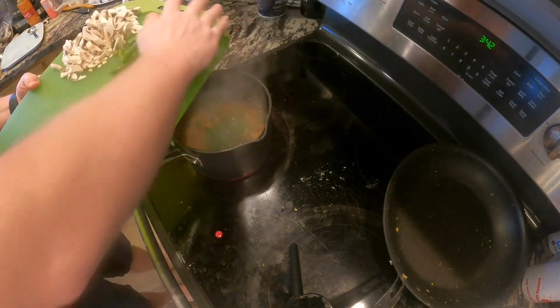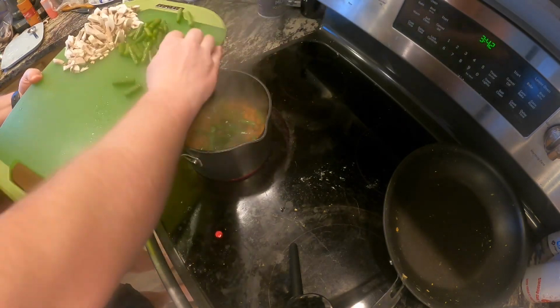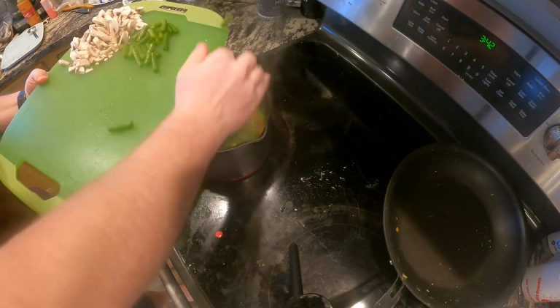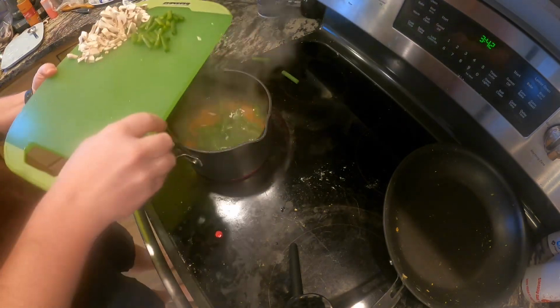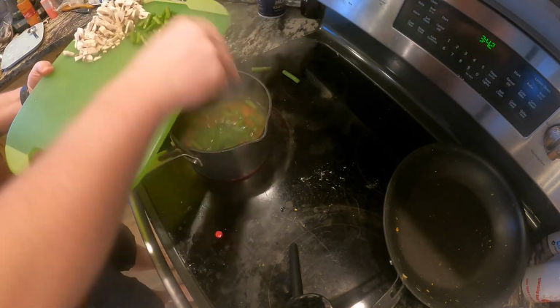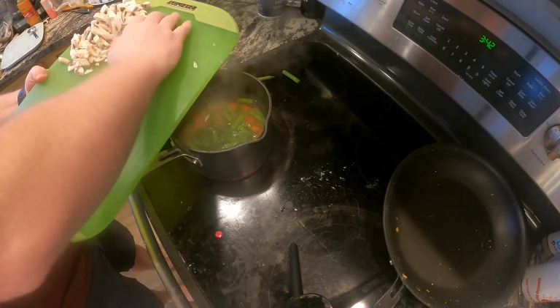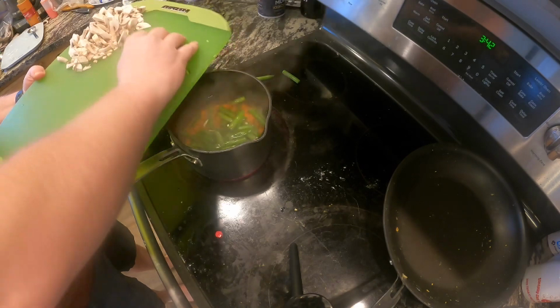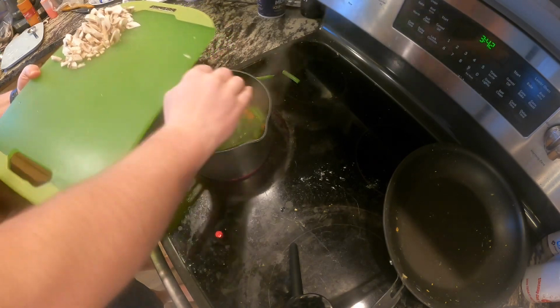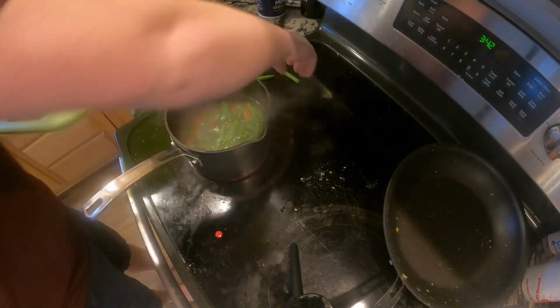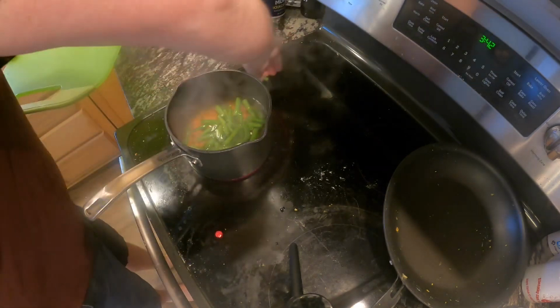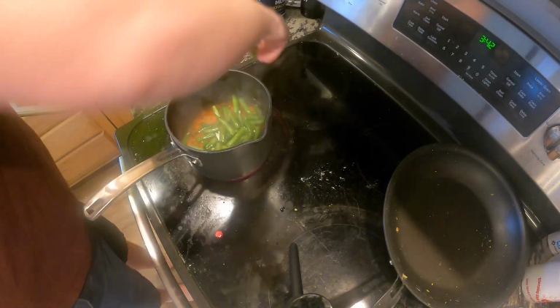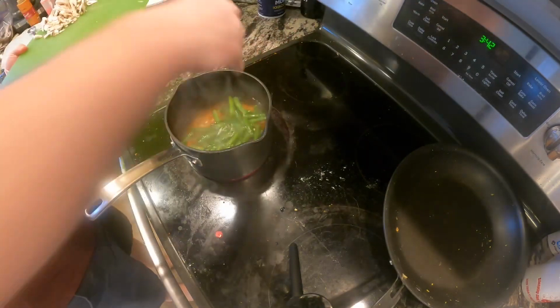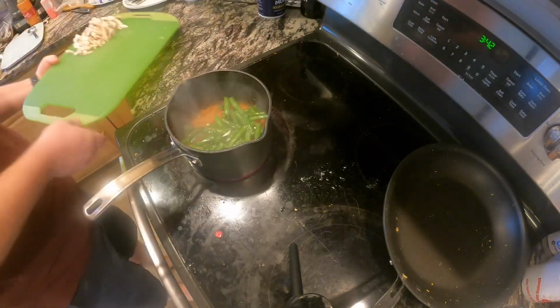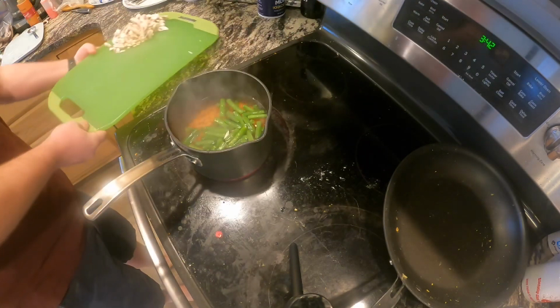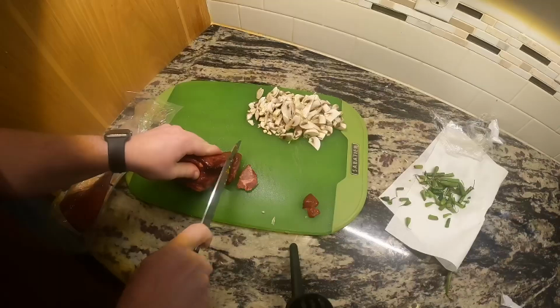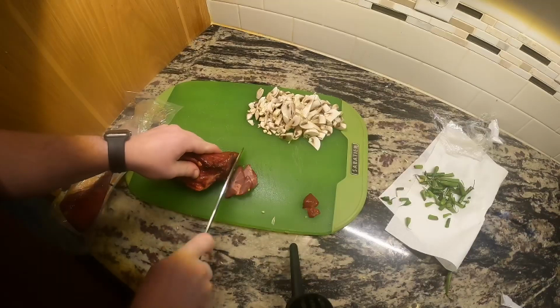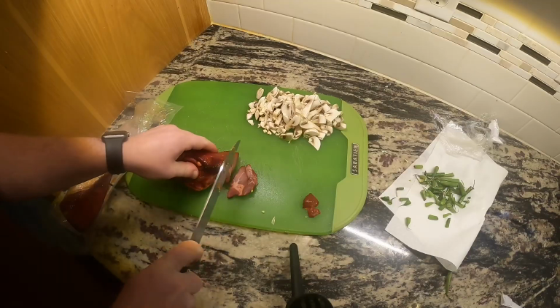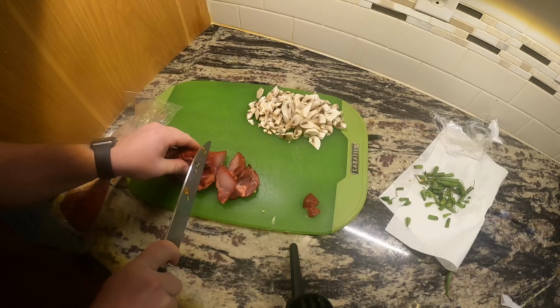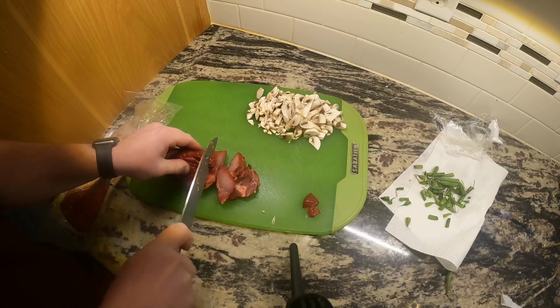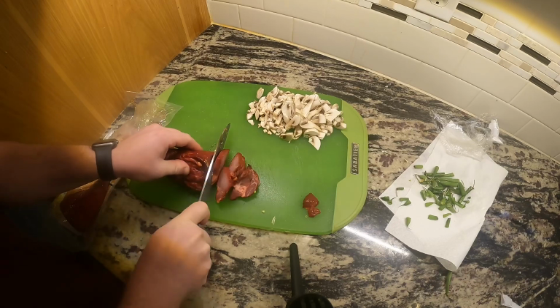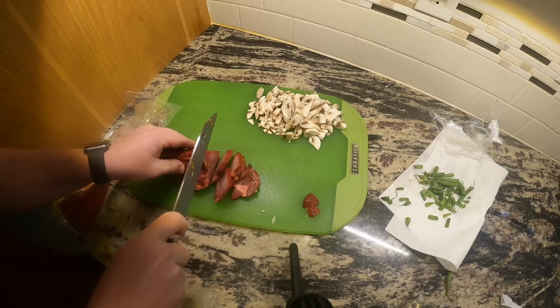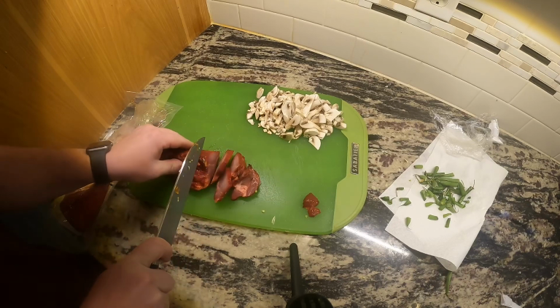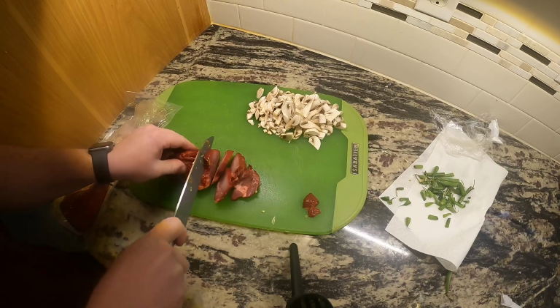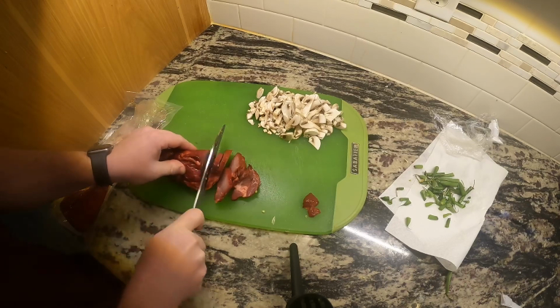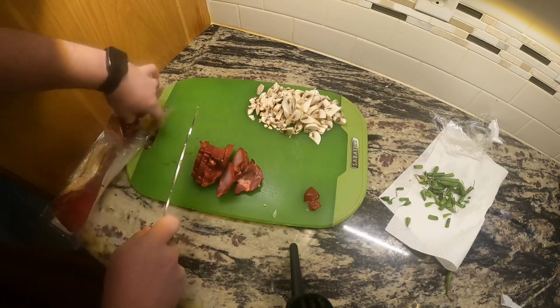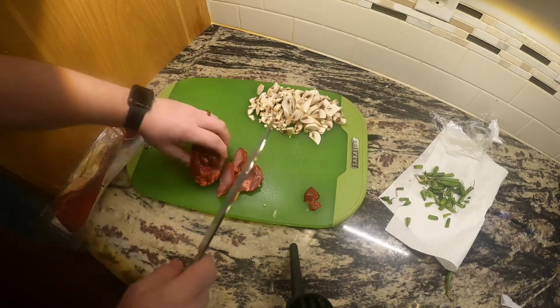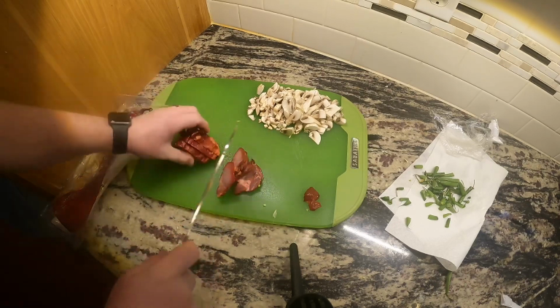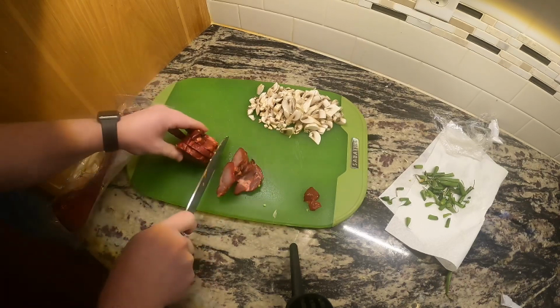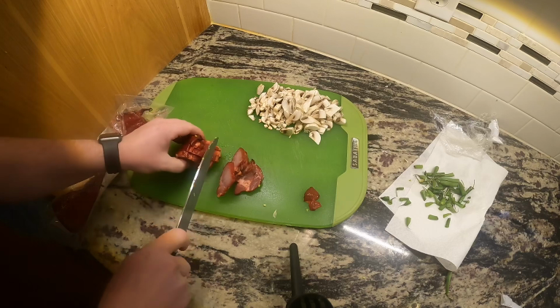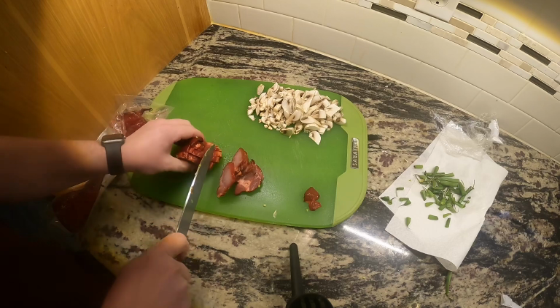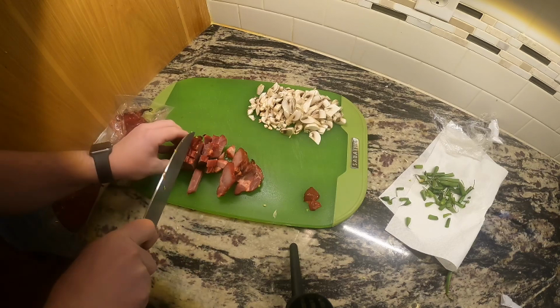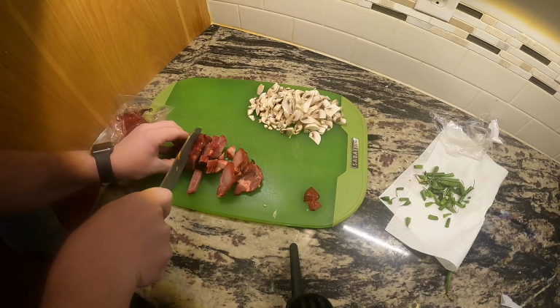Add the carrots and green beans to boiling water and let those cook for two and a half minutes. Meanwhile, come back to the cutting board and chop up your barbecue Chinese pork into small diced chunks.